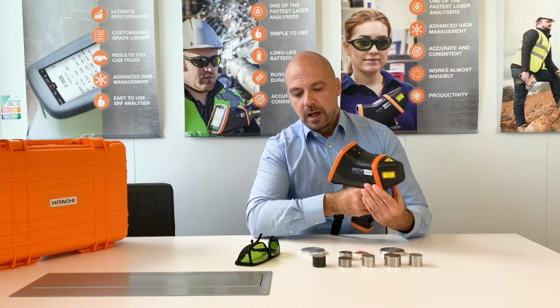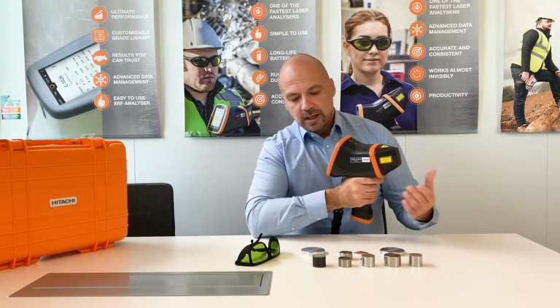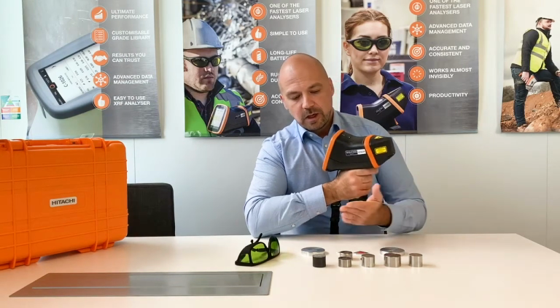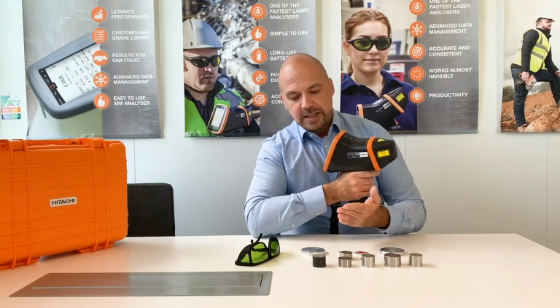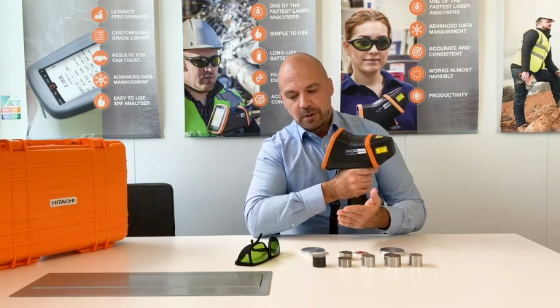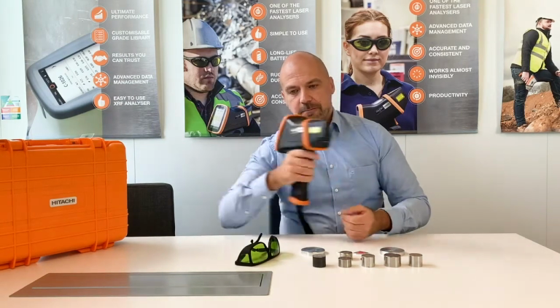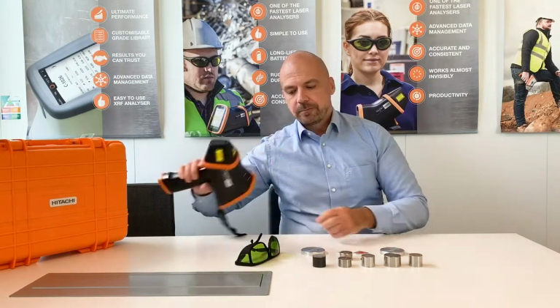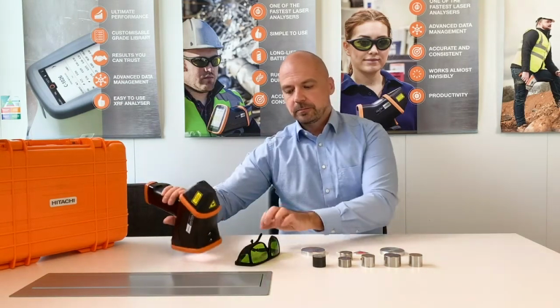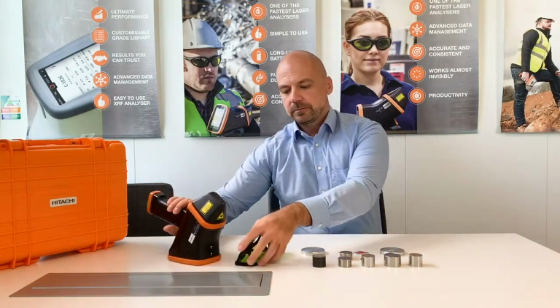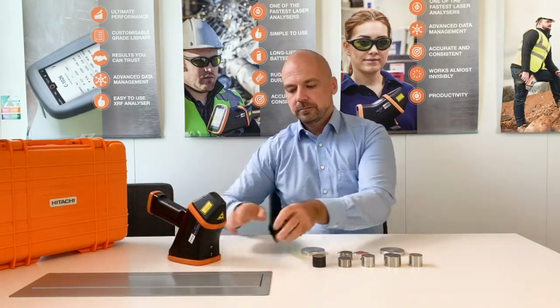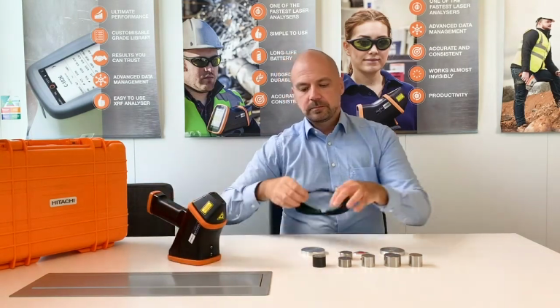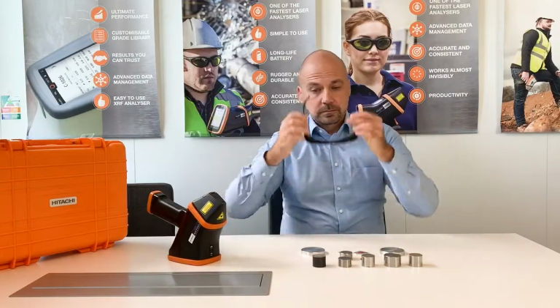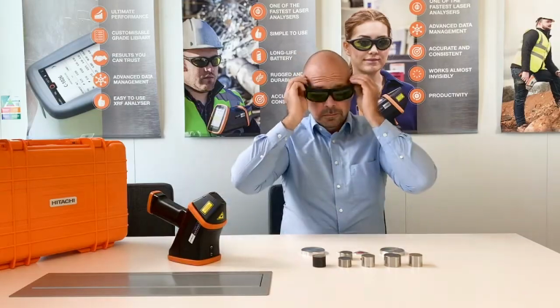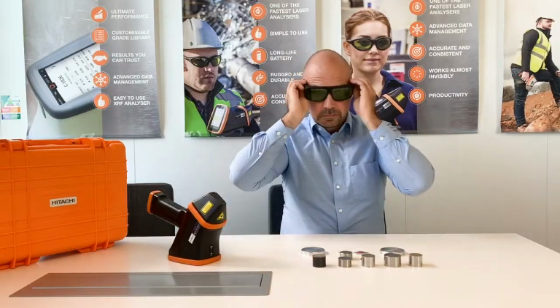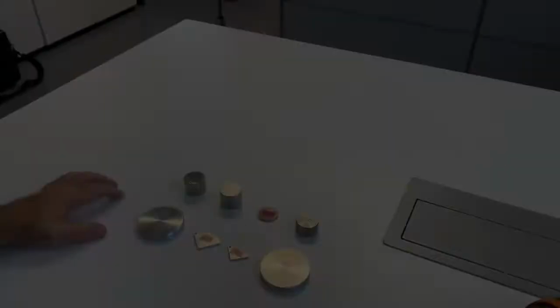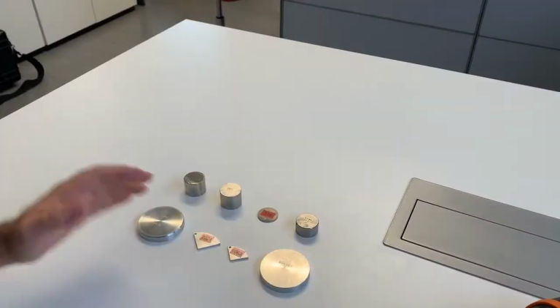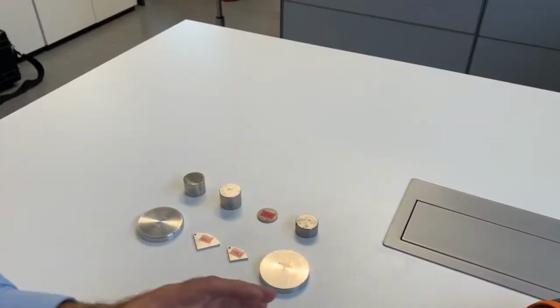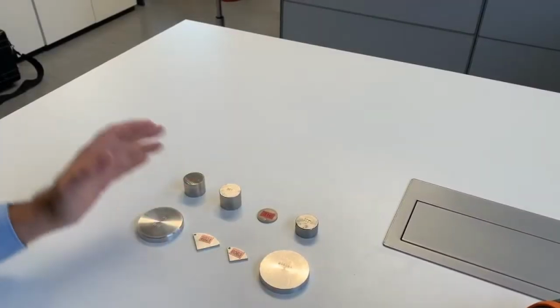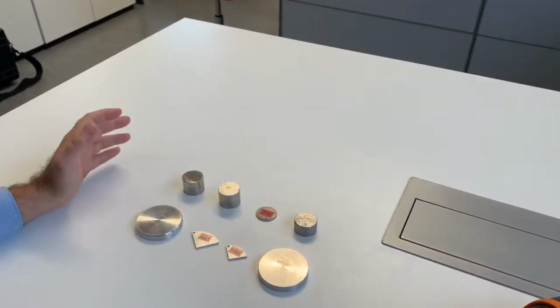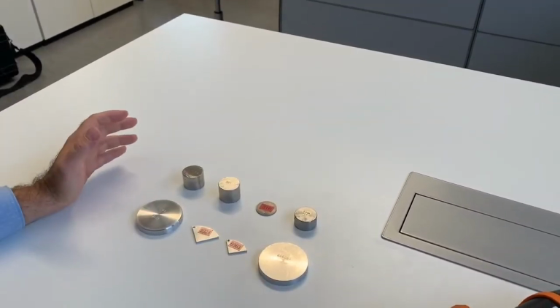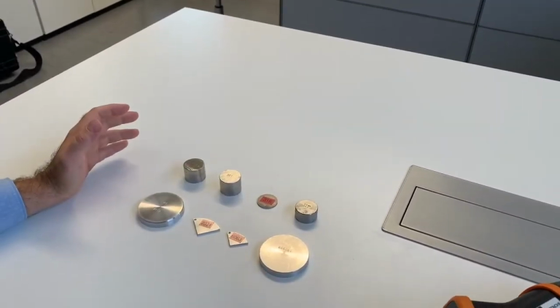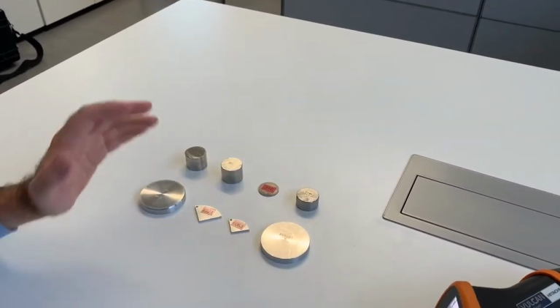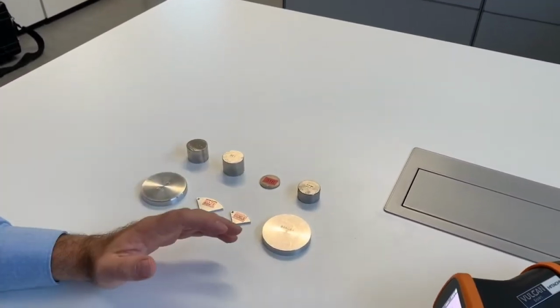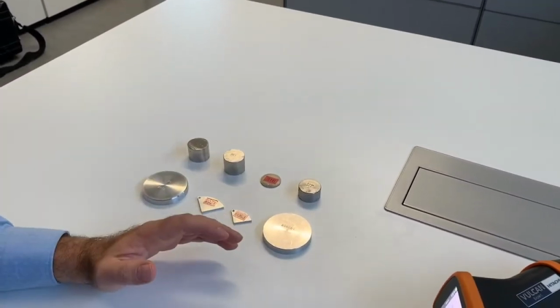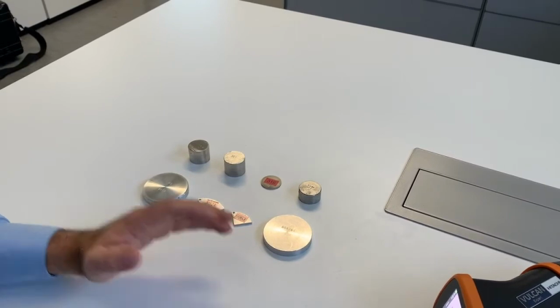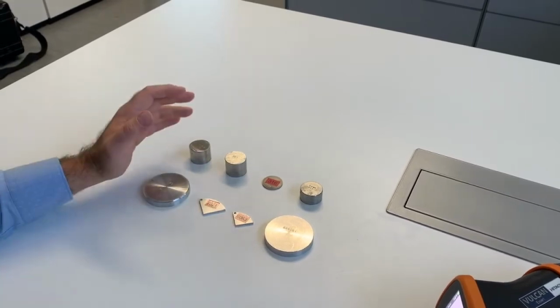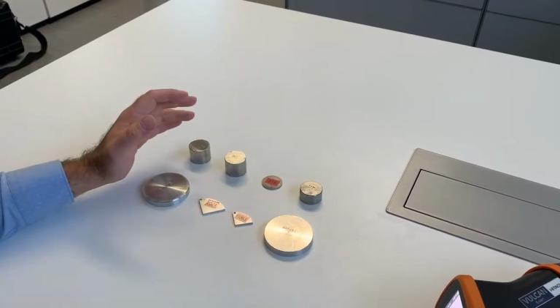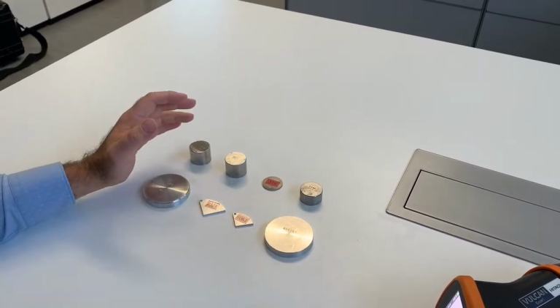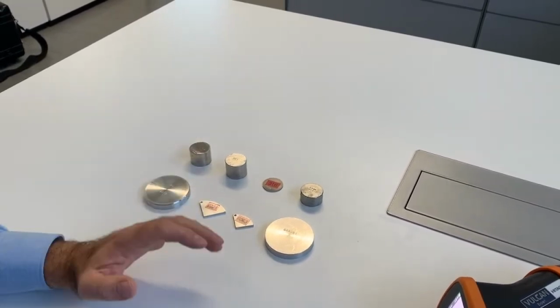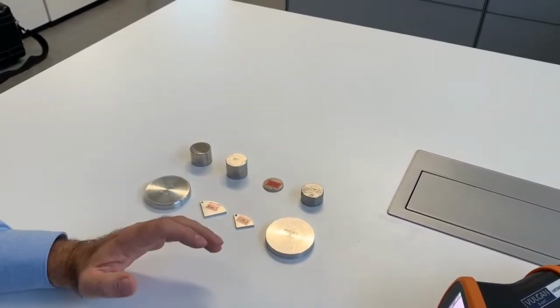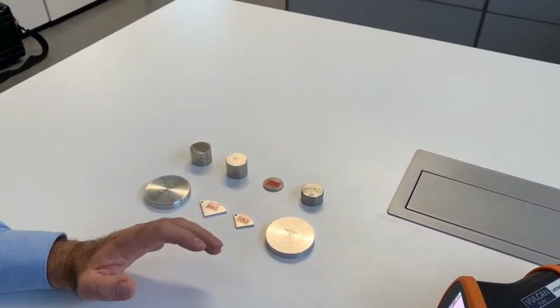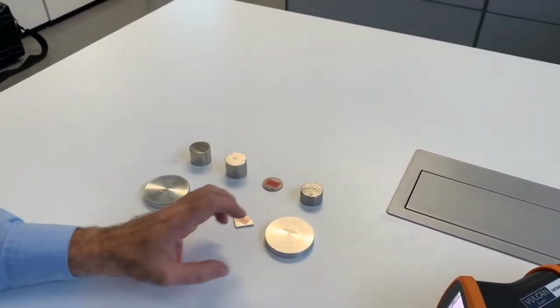Let's take a look at a couple of these samples. So here we have a couple of common alloys — aluminum alloys and stainless steels. Let's start with the aluminum alloys.